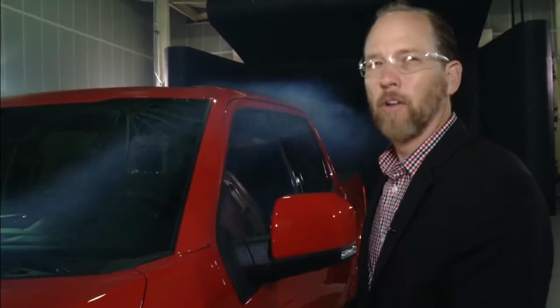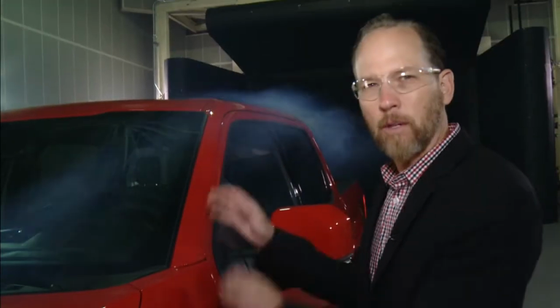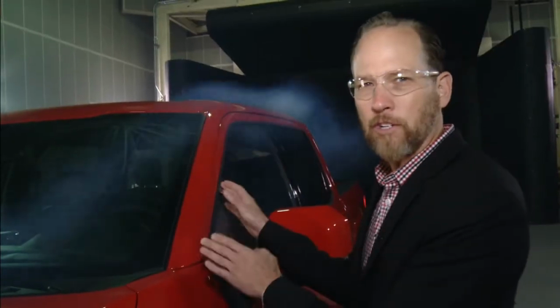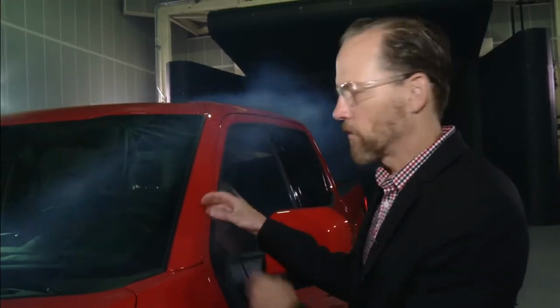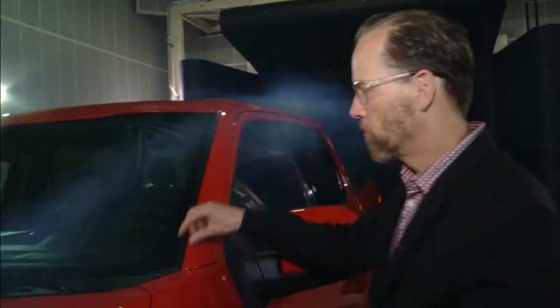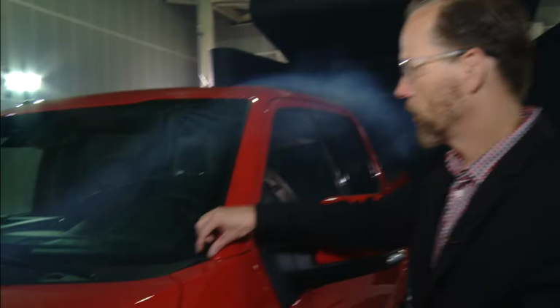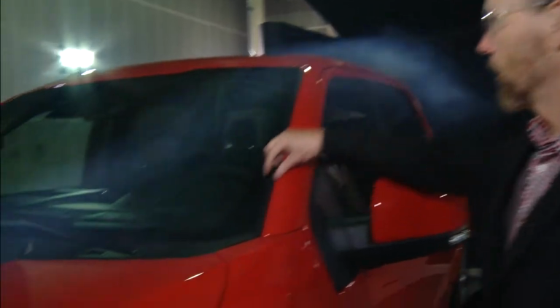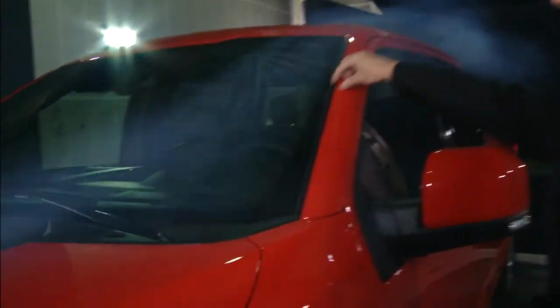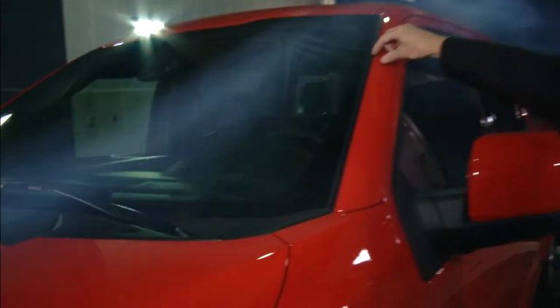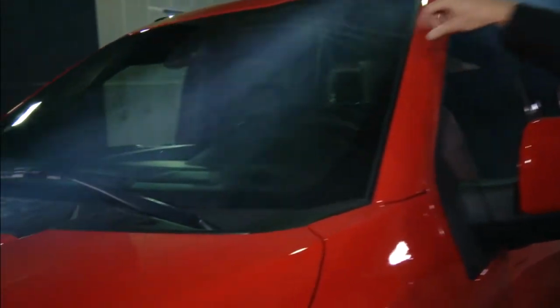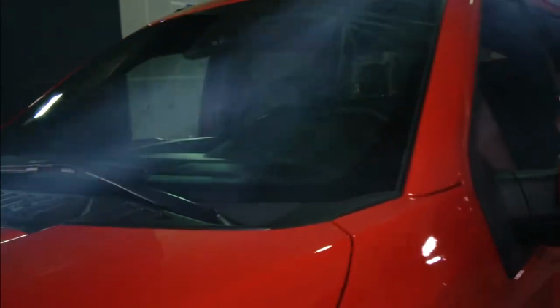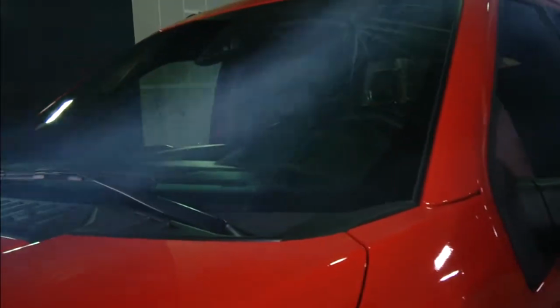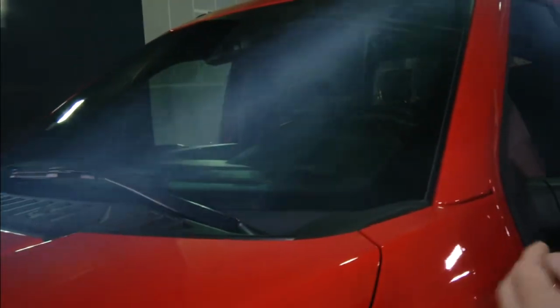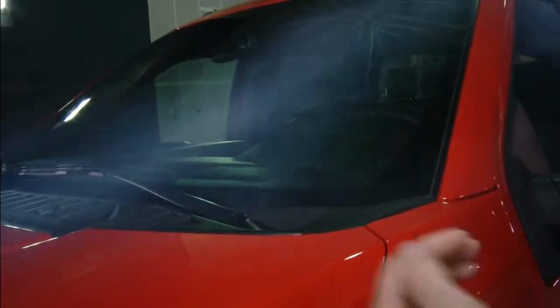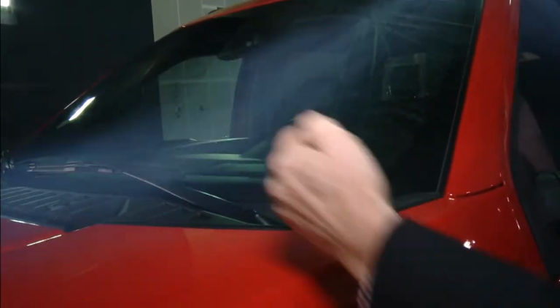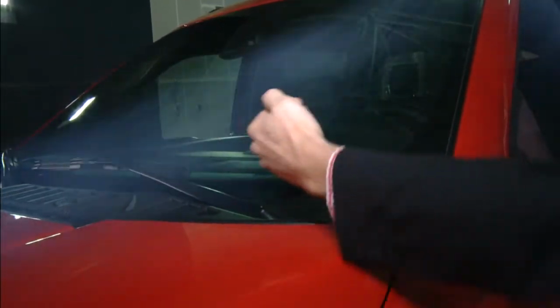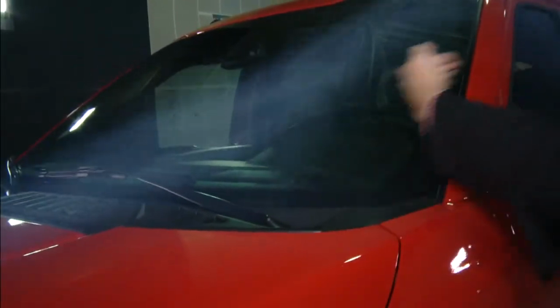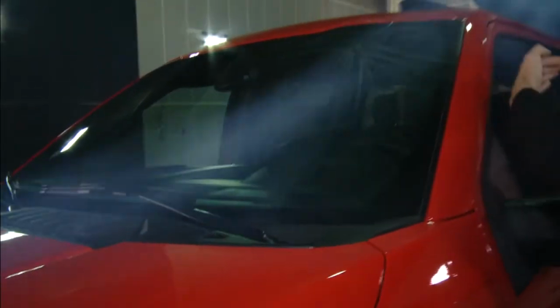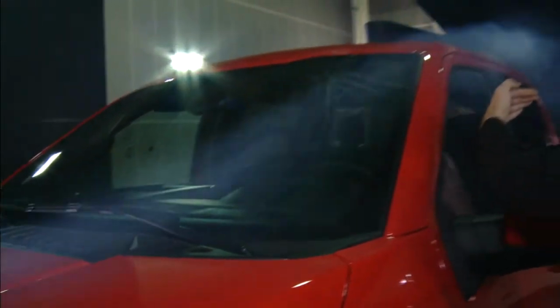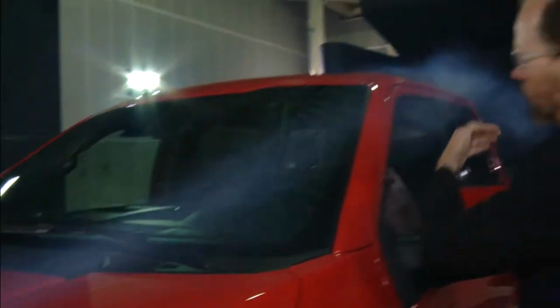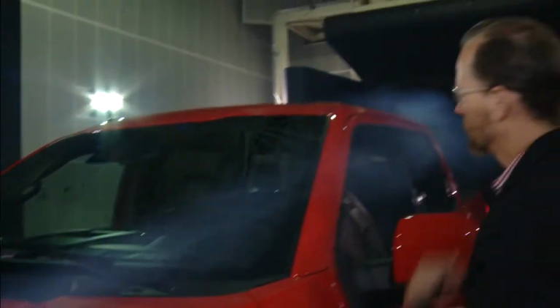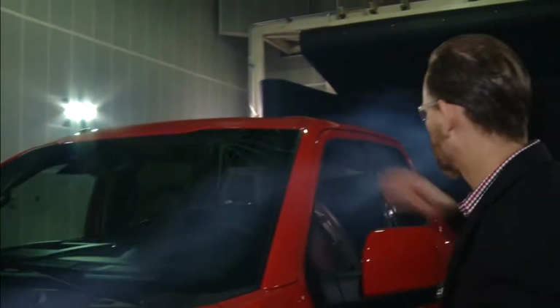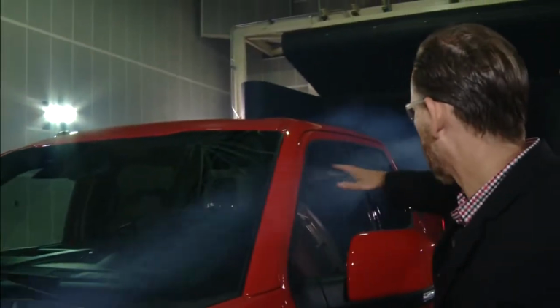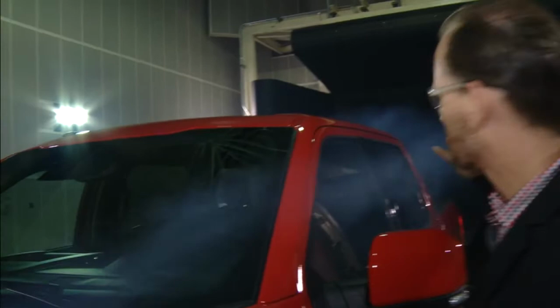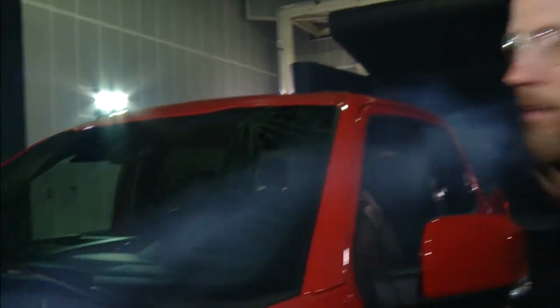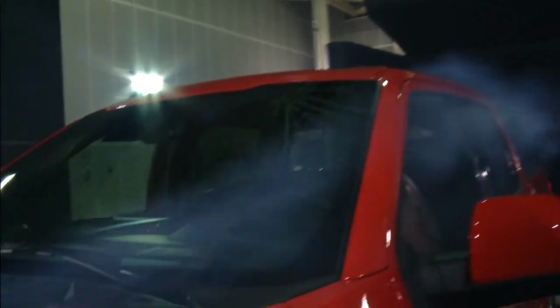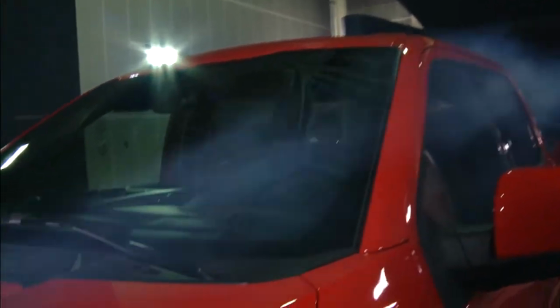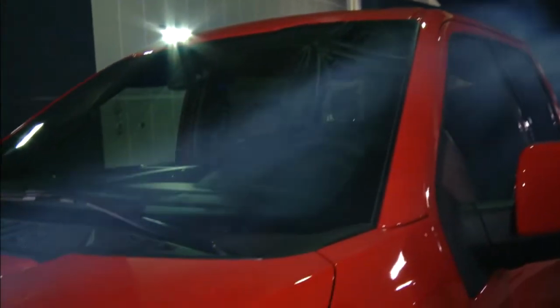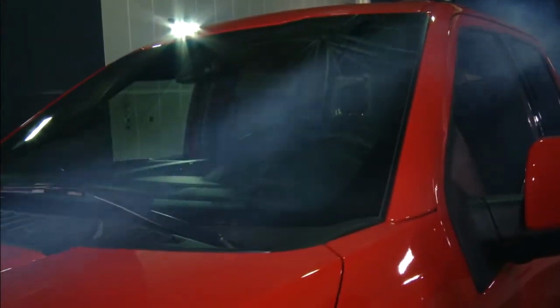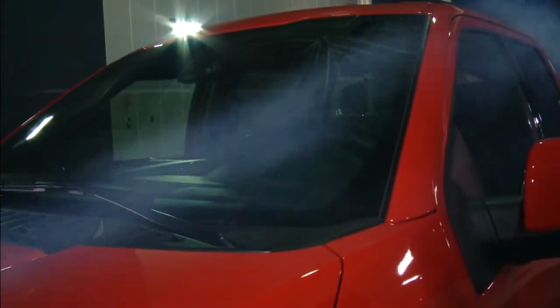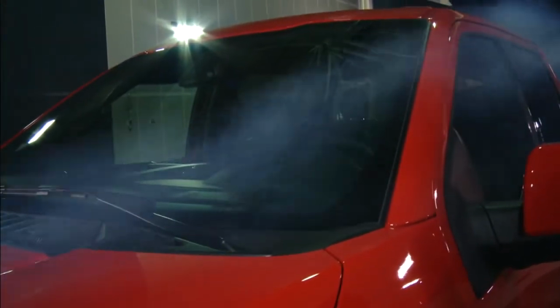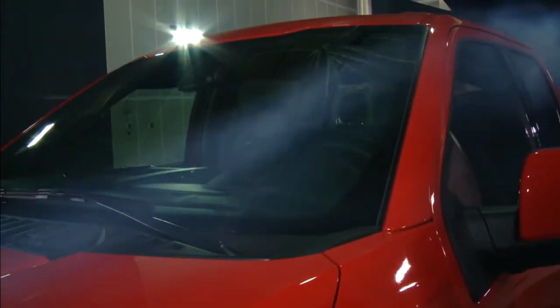You'll notice on the windshield, there's no molding along the edge of the windshield. This allows the wind to slip cleanly over the A-pillar and exit the side of the truck, again adding to the overall efficiency of the F-150.